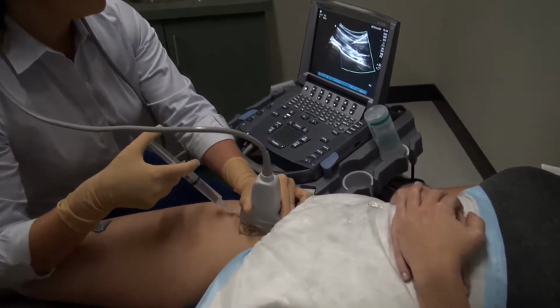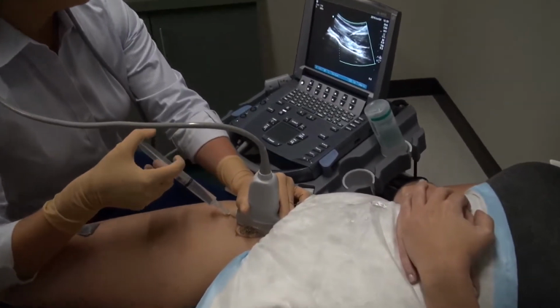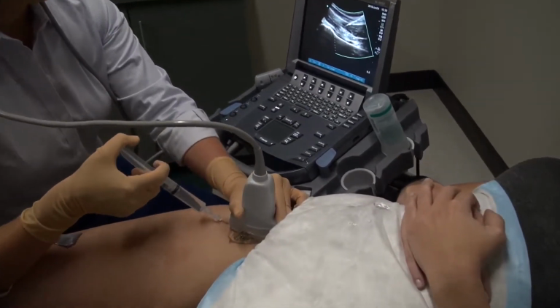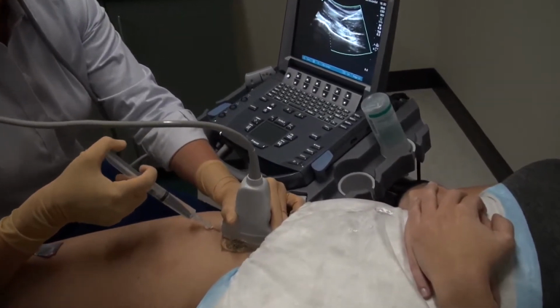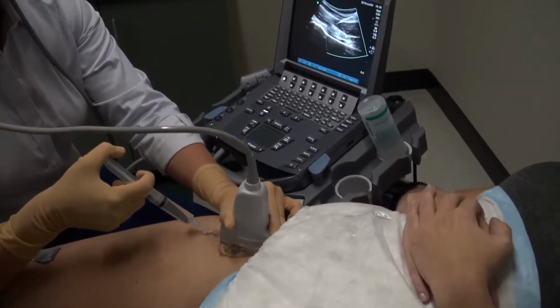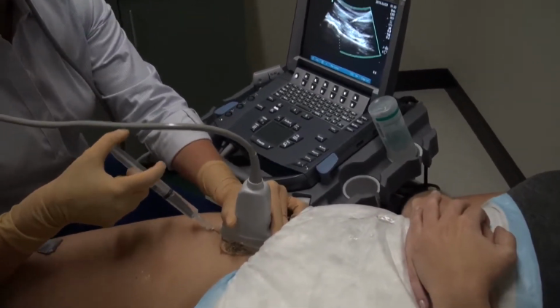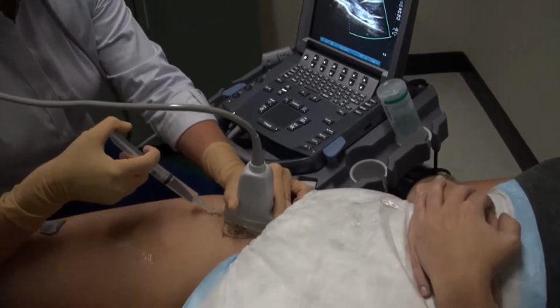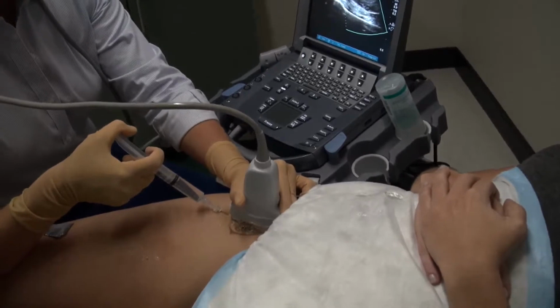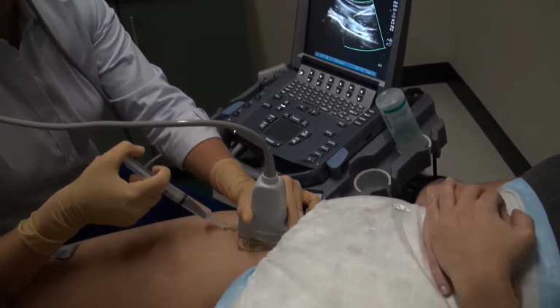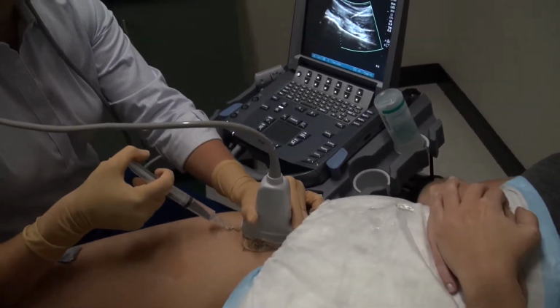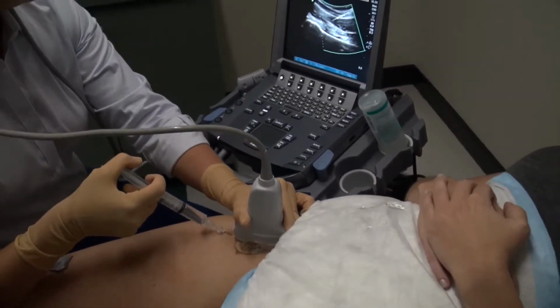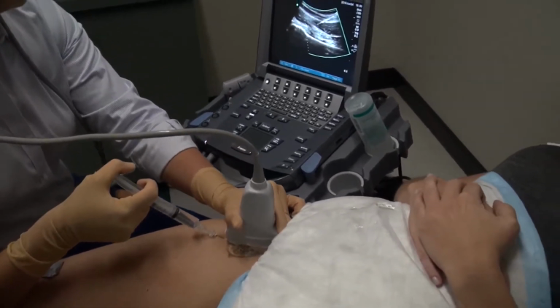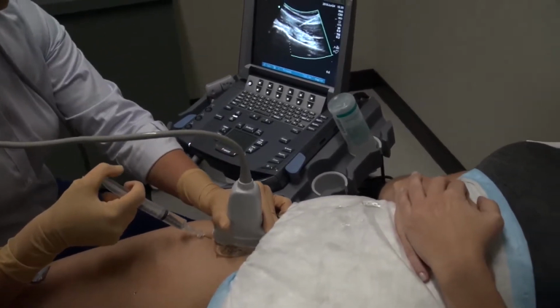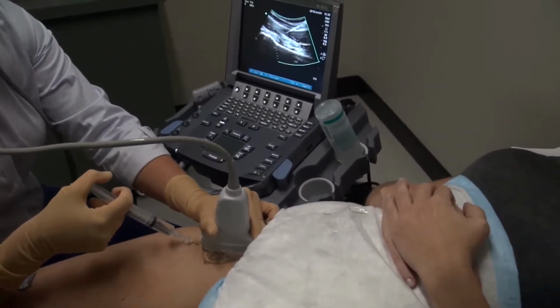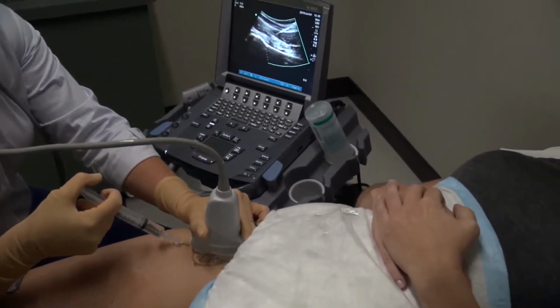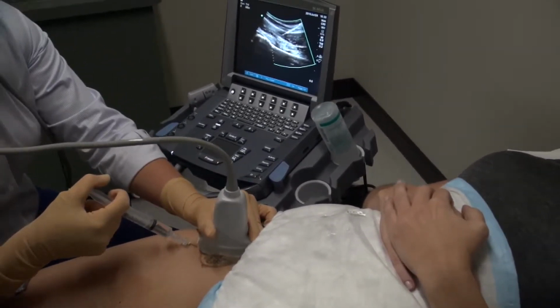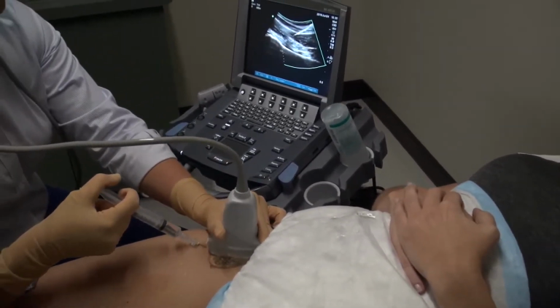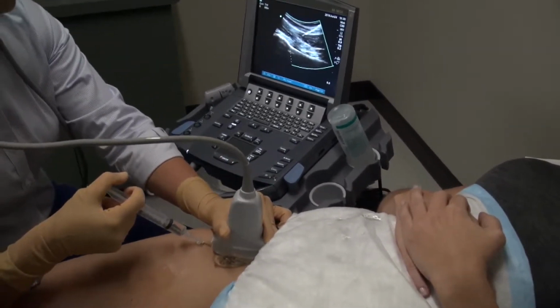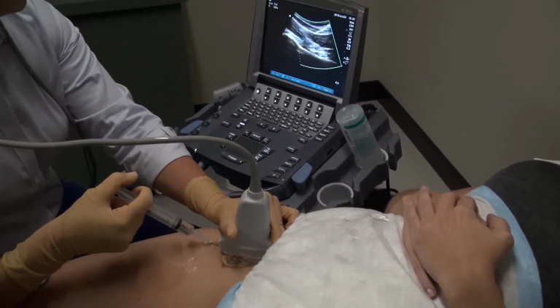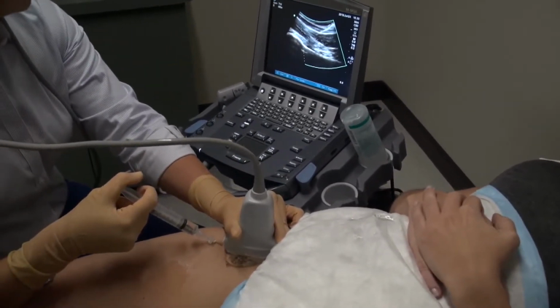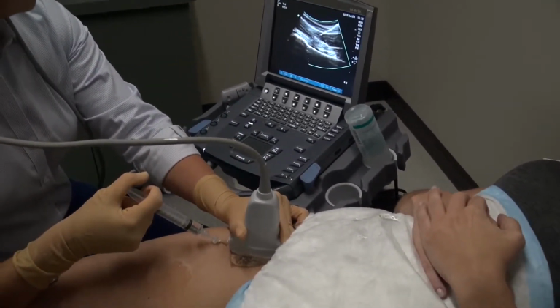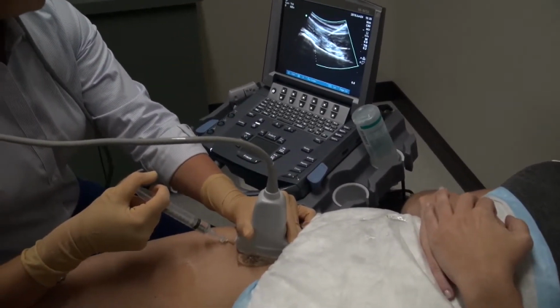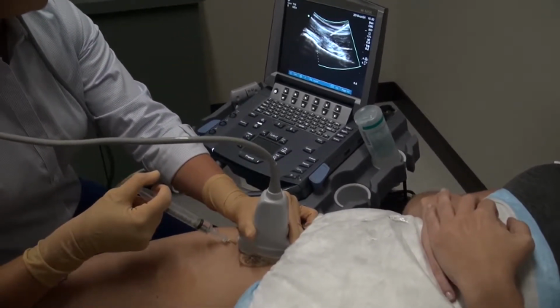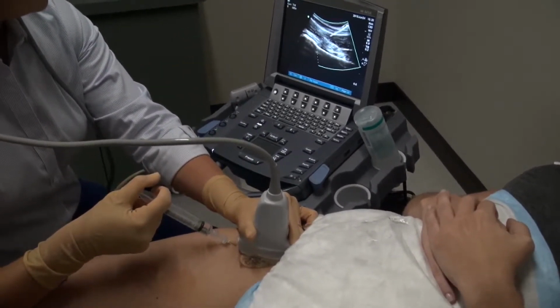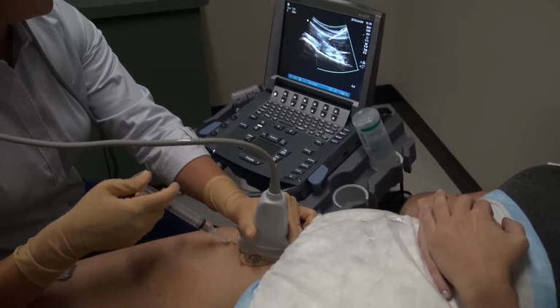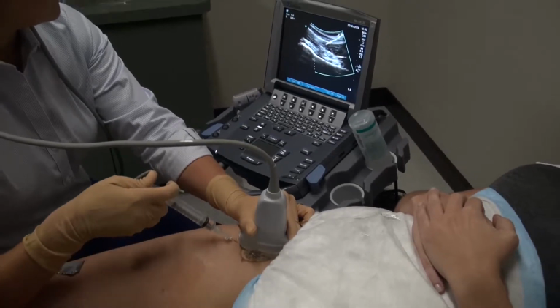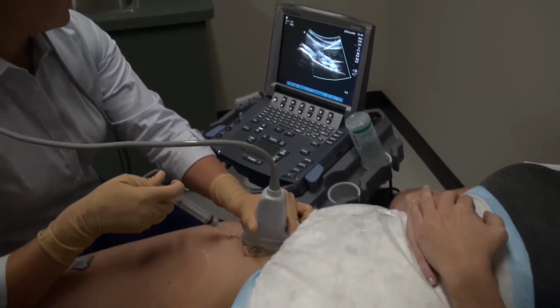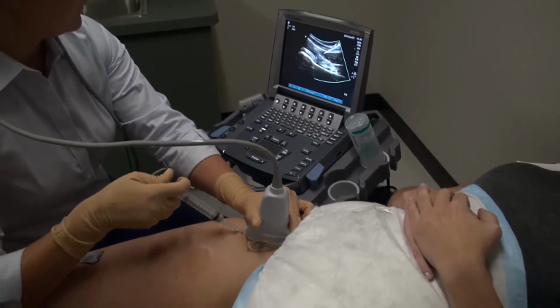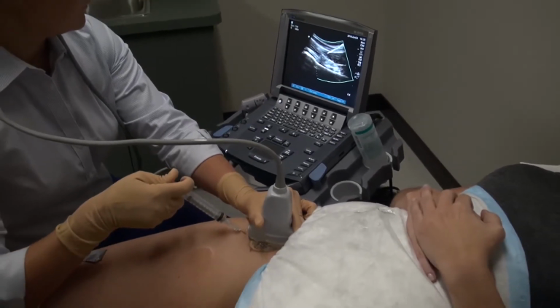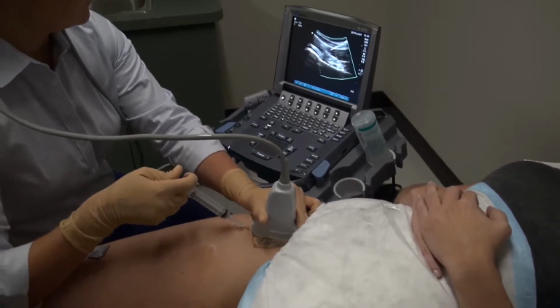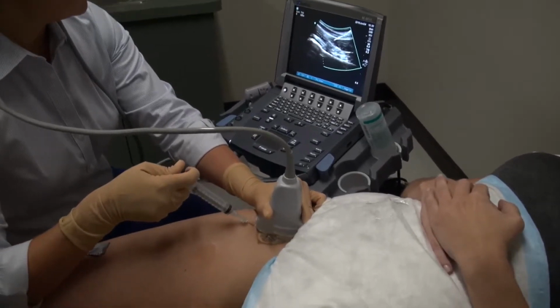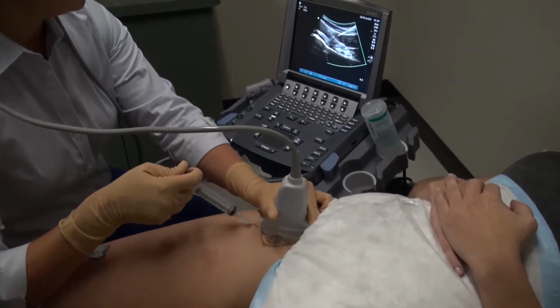Once the capsule is pierced, the medication can be injected and visualized entering the capsule. Once complete, the needle is removed.